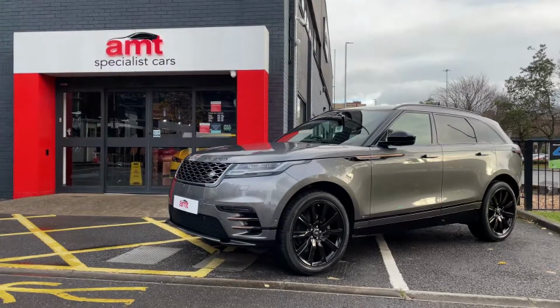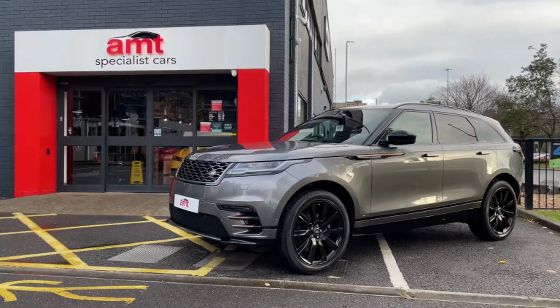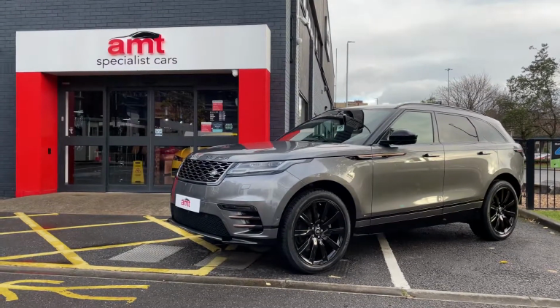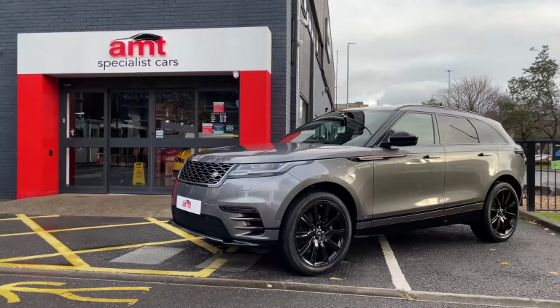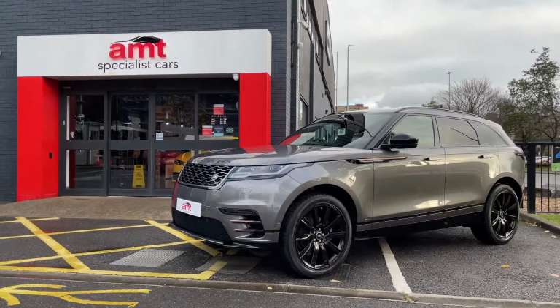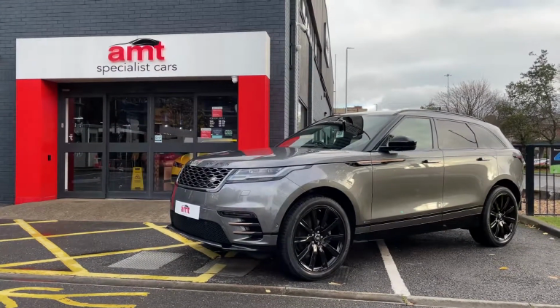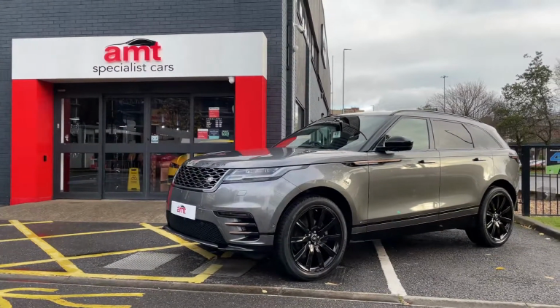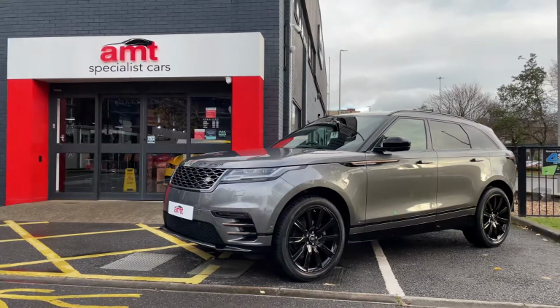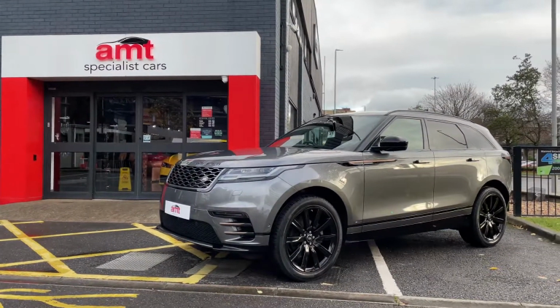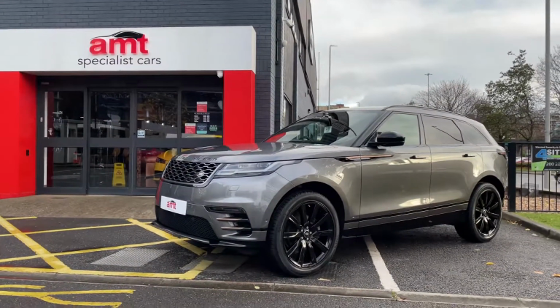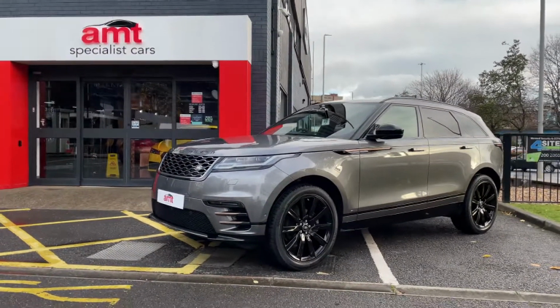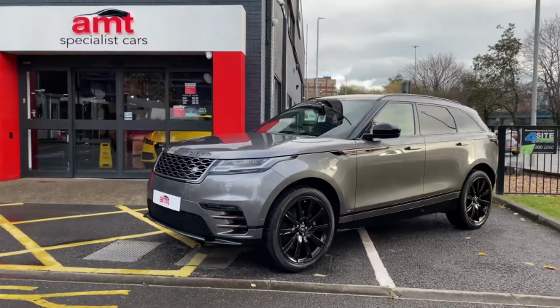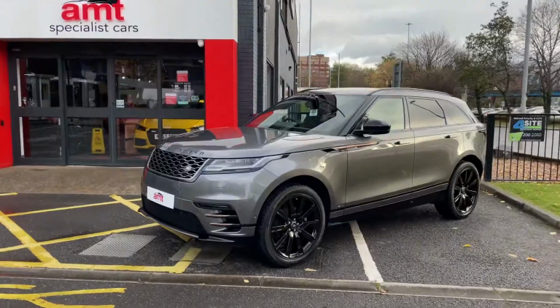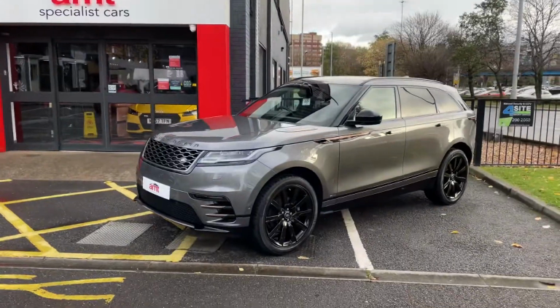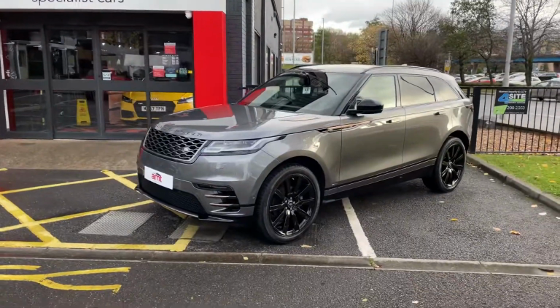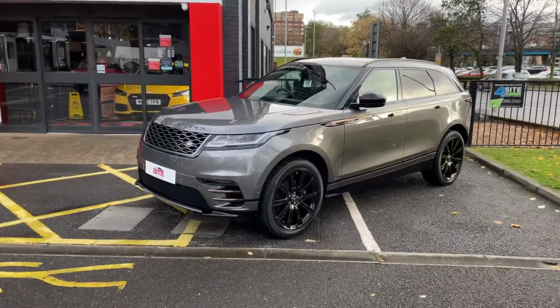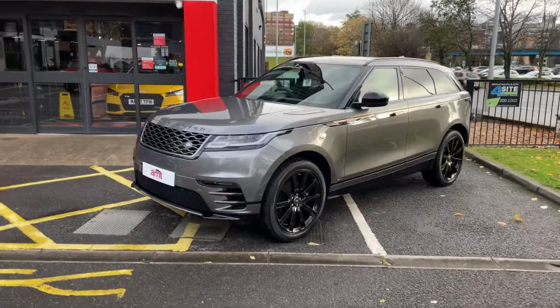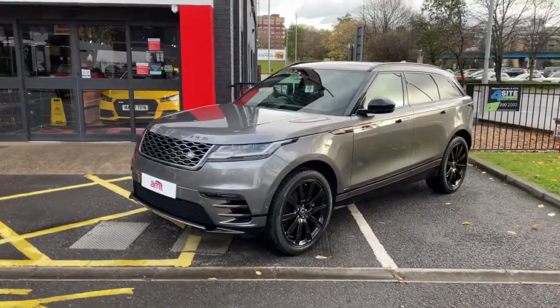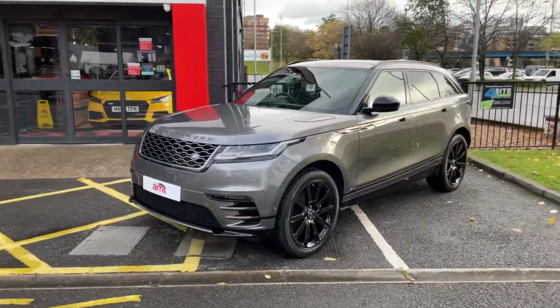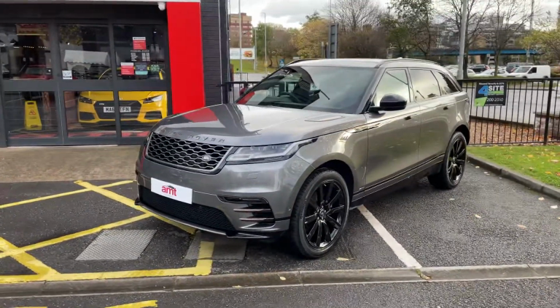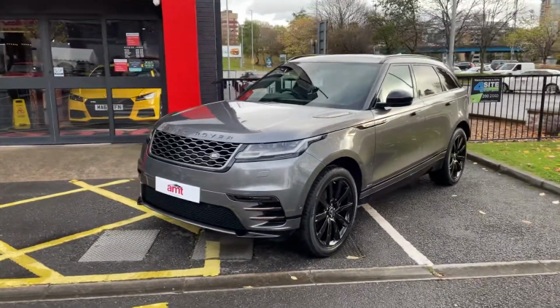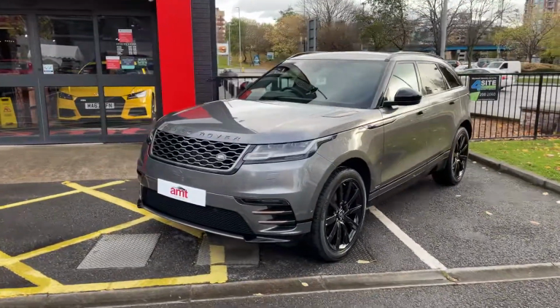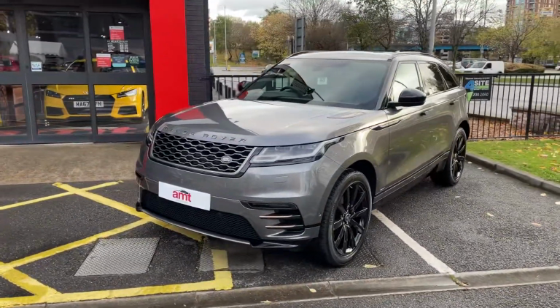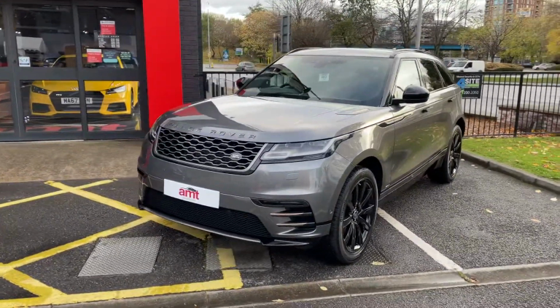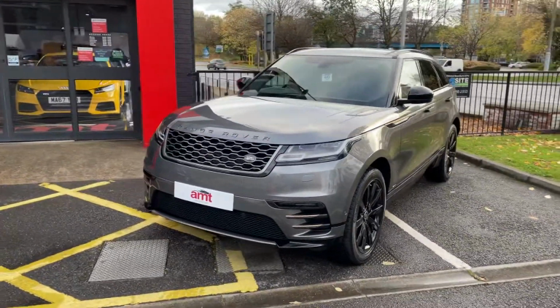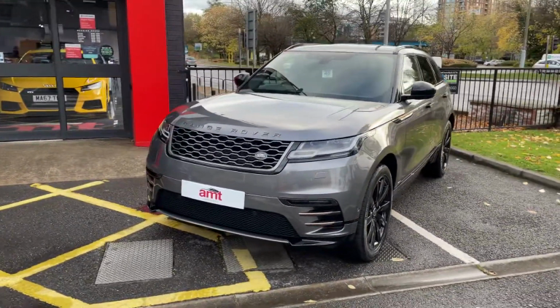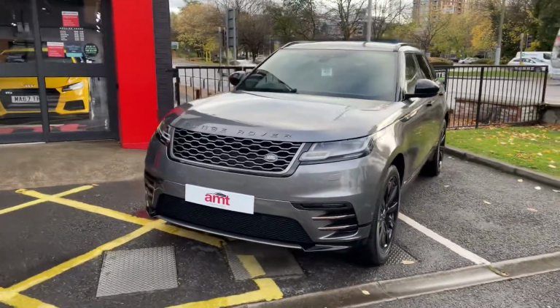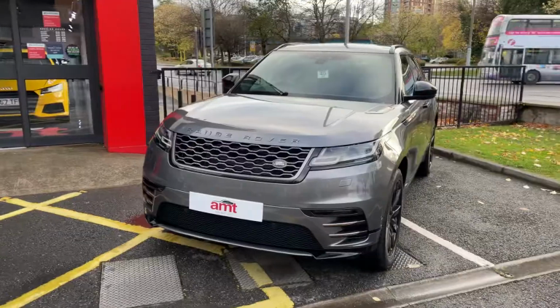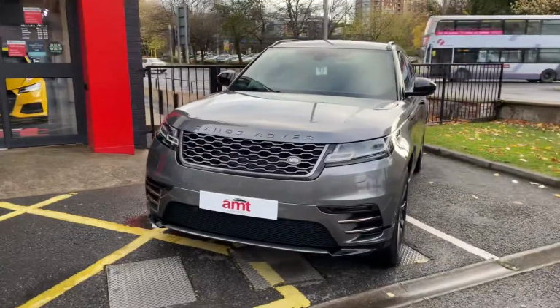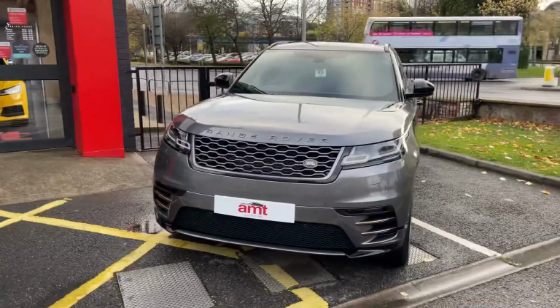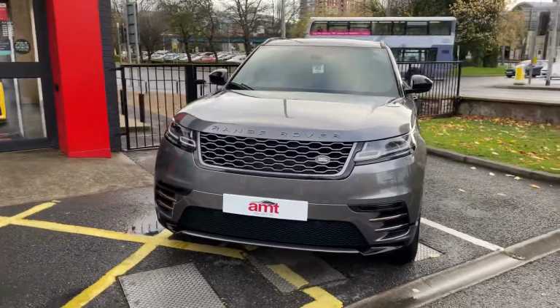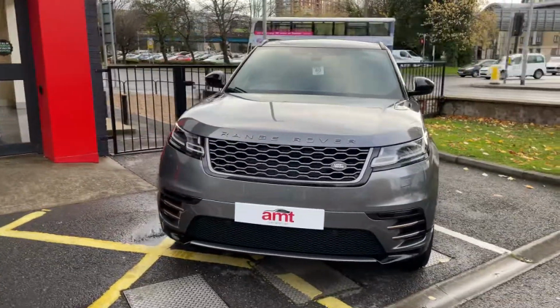Hello everybody and welcome again from MT Specialist Cars here in Leeds. Pleased to be showing you this Range Rover Velar 2019 D240 R-Dynamic SE.